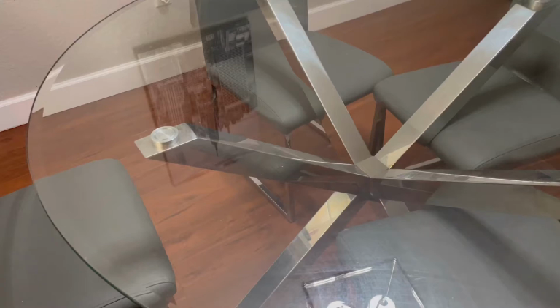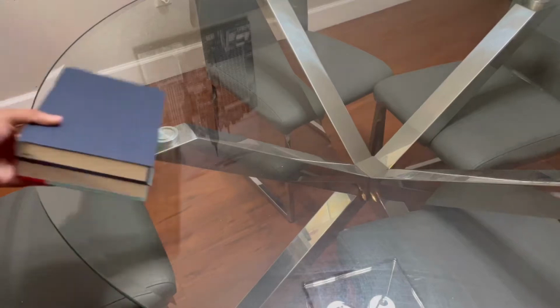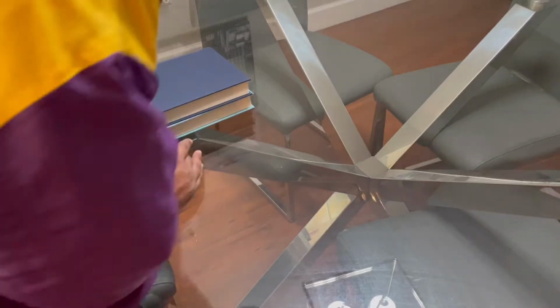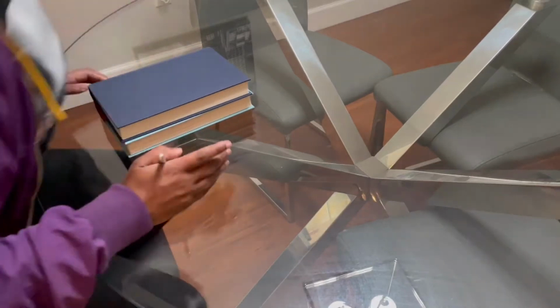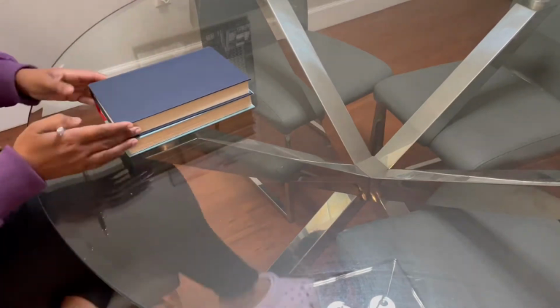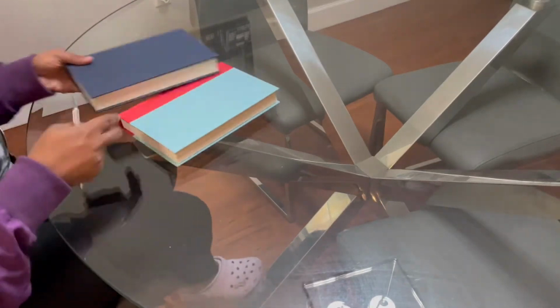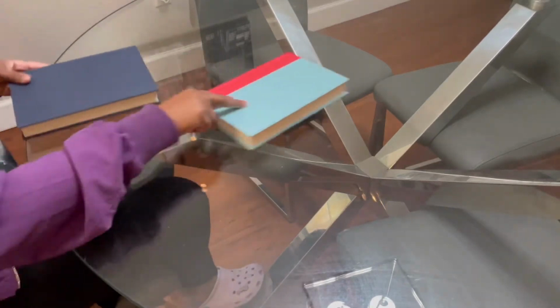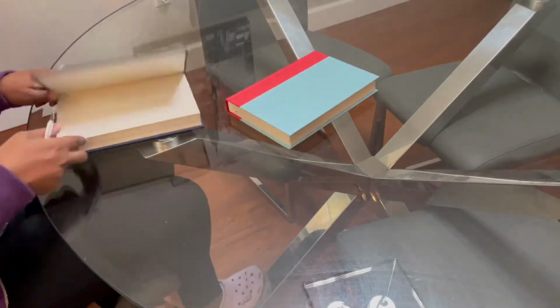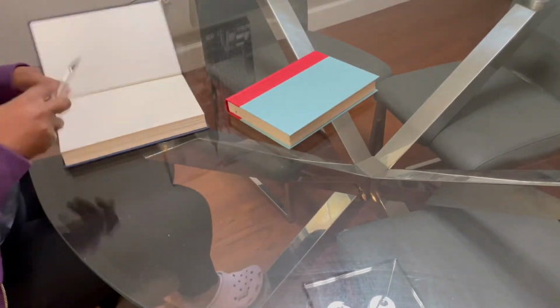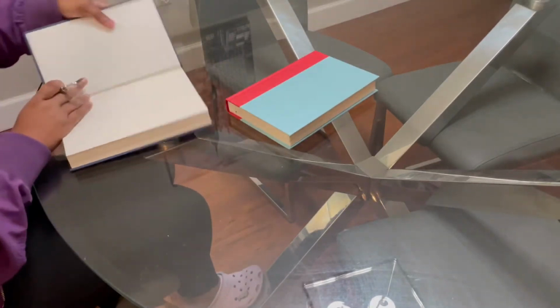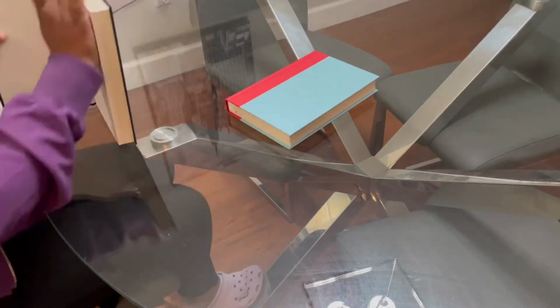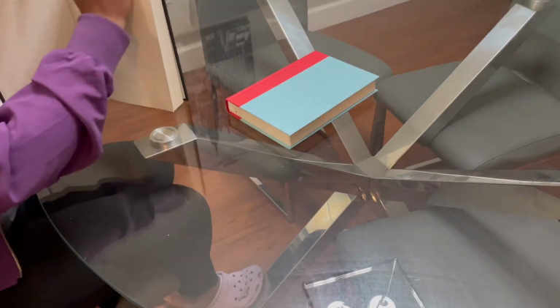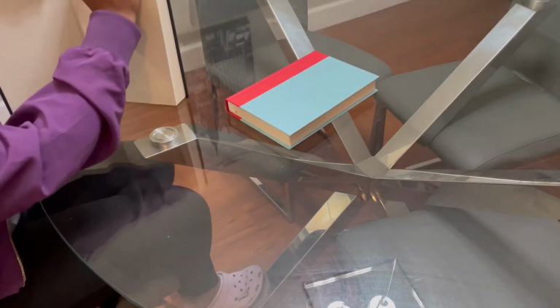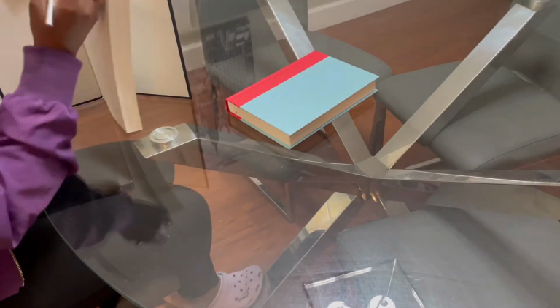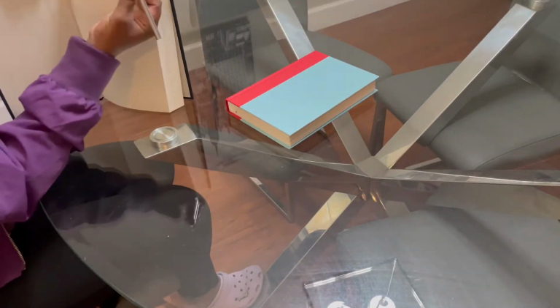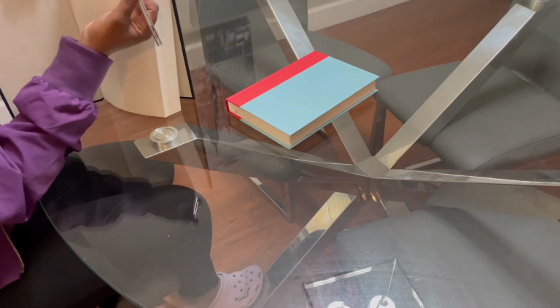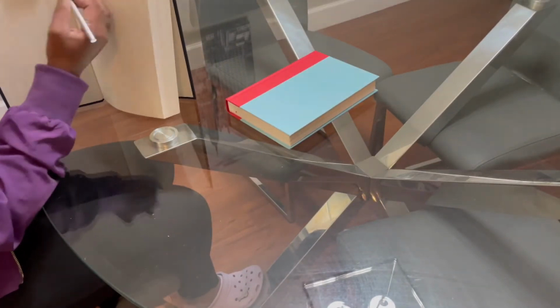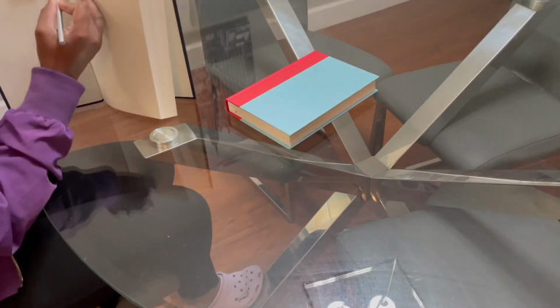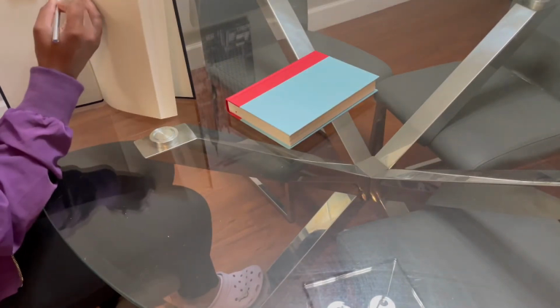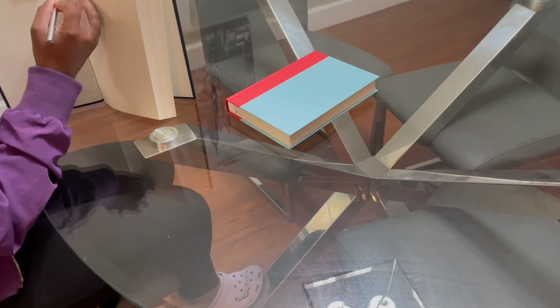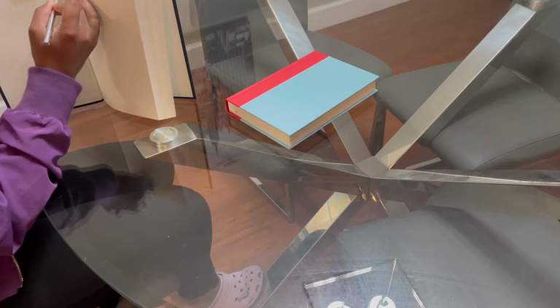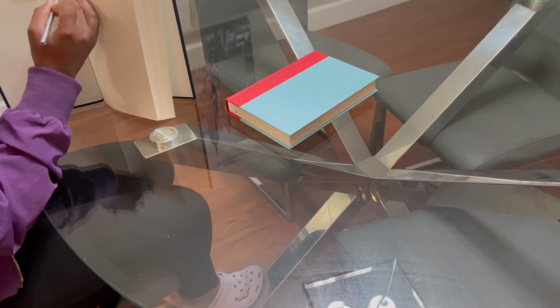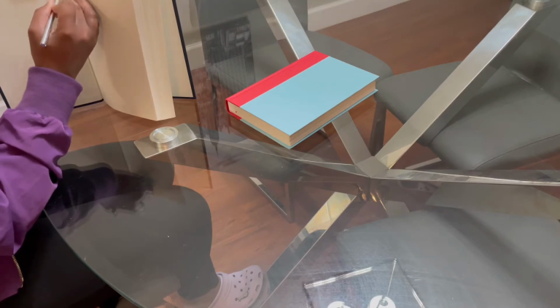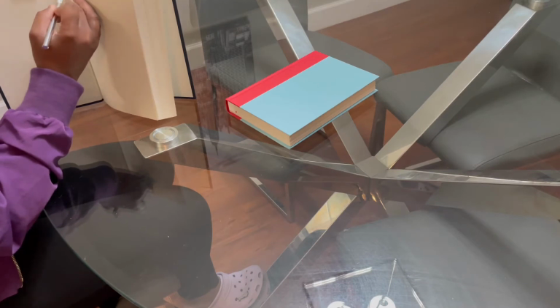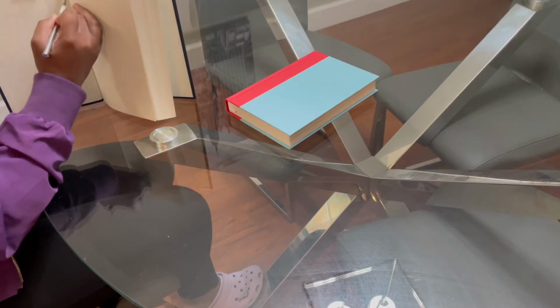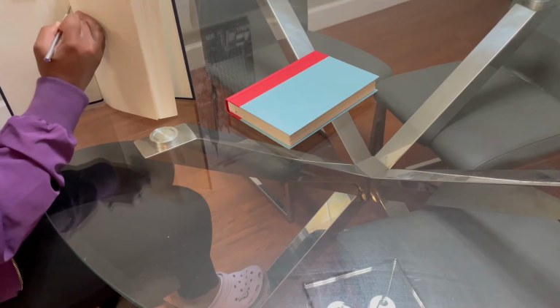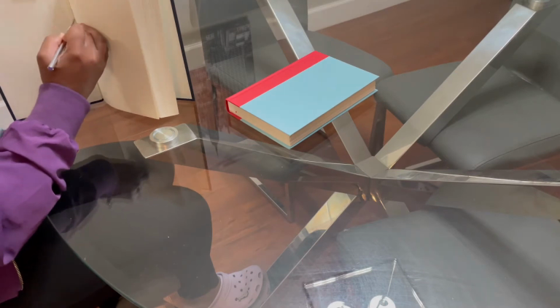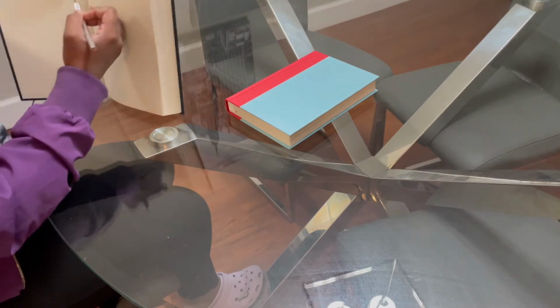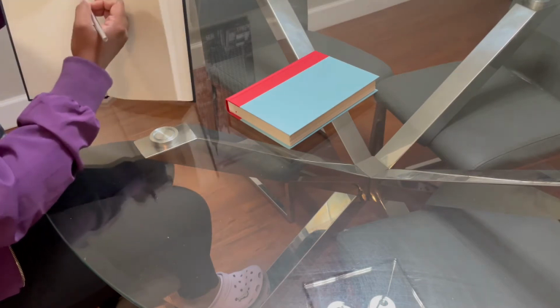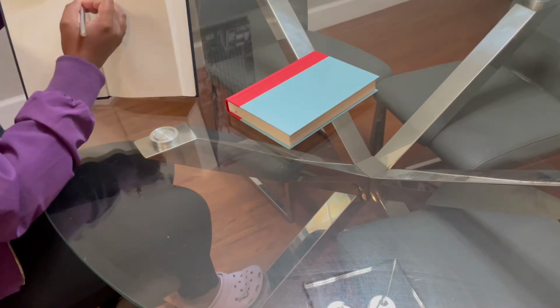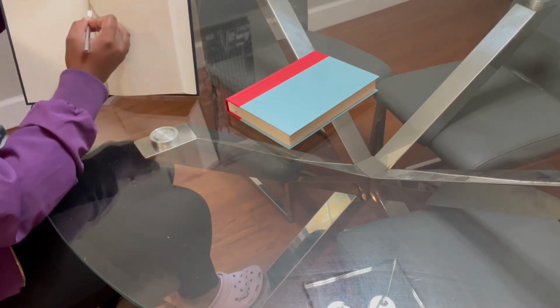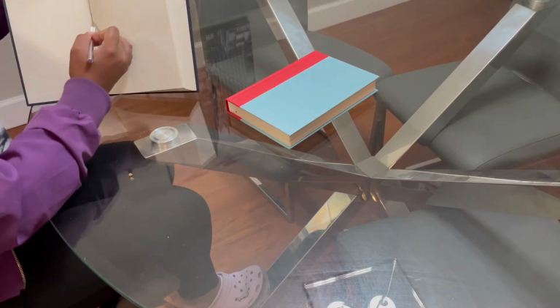Hey you guys, welcome back to my channel. In today's video I'm going to show you how to make your own coffee table books where you can put any words you'd like on them.